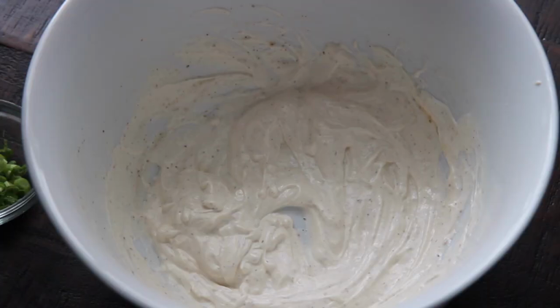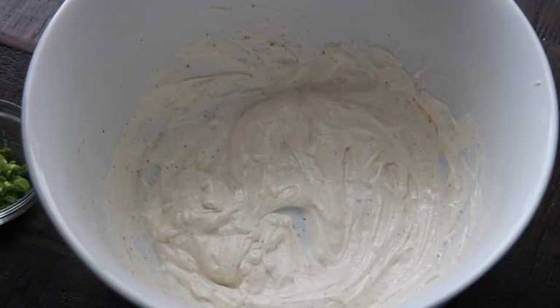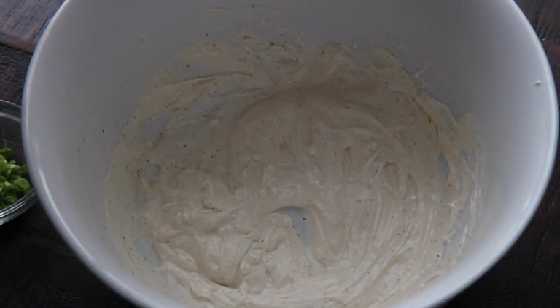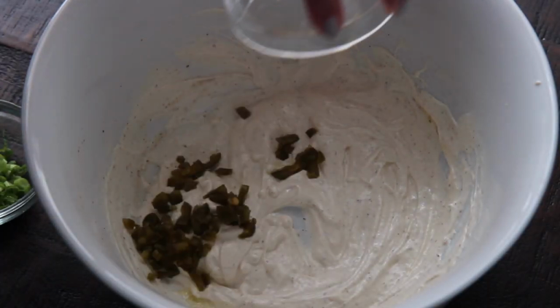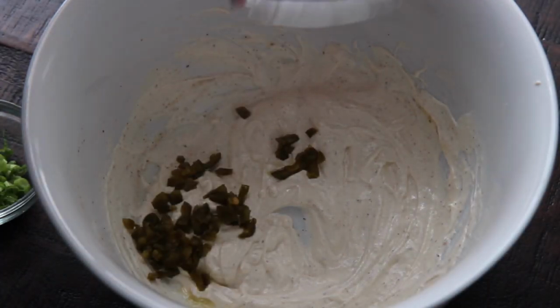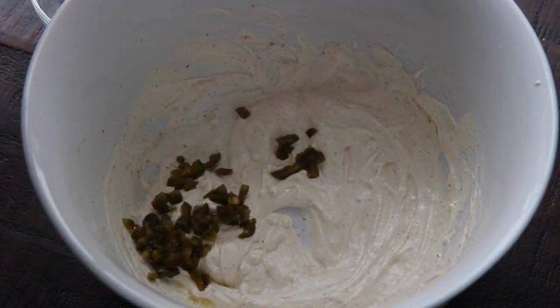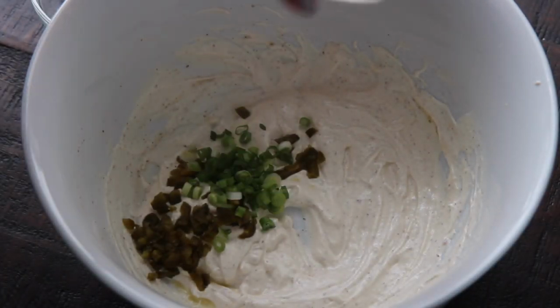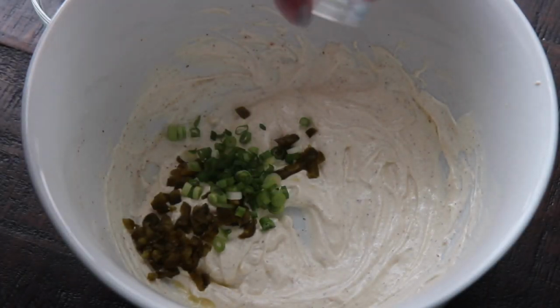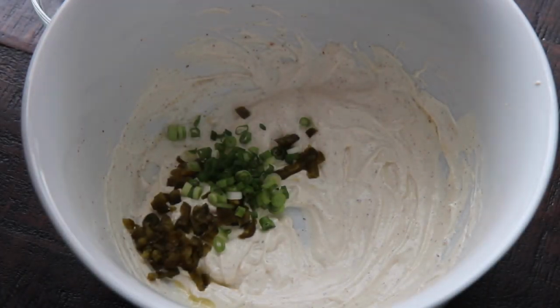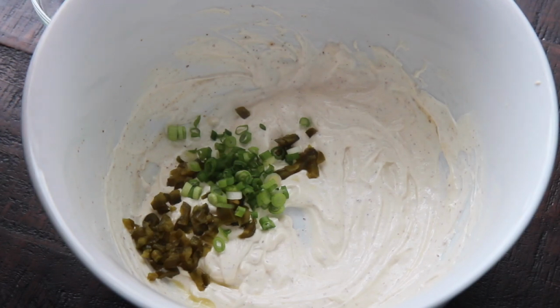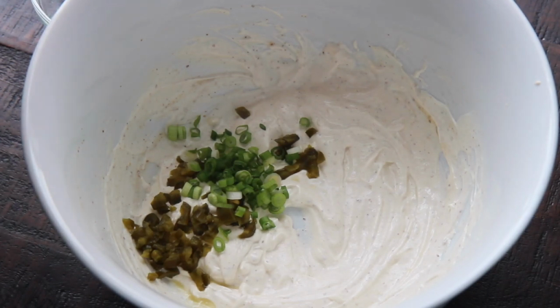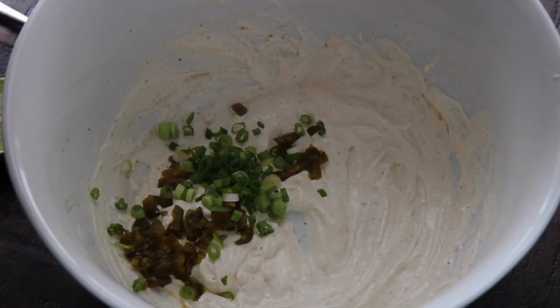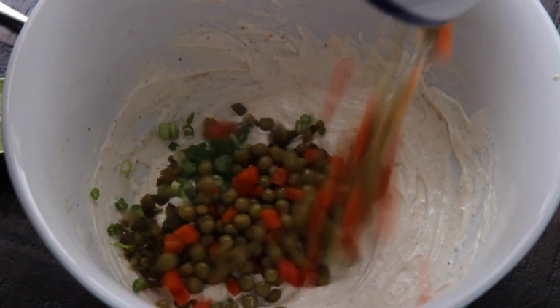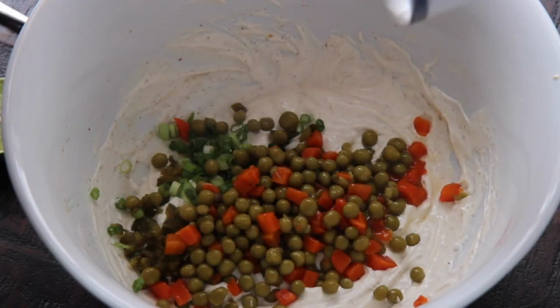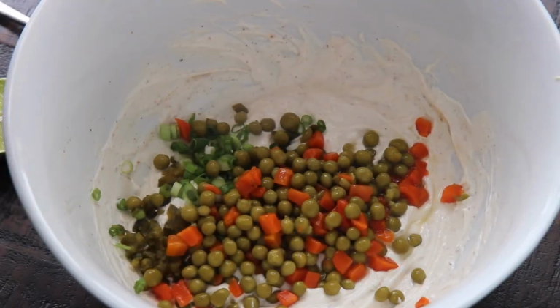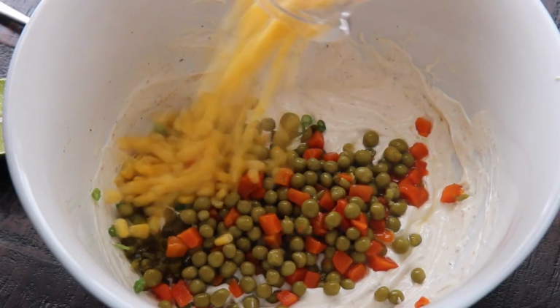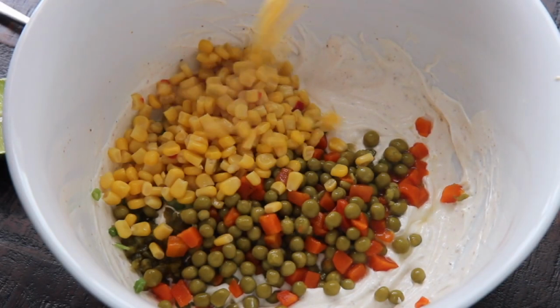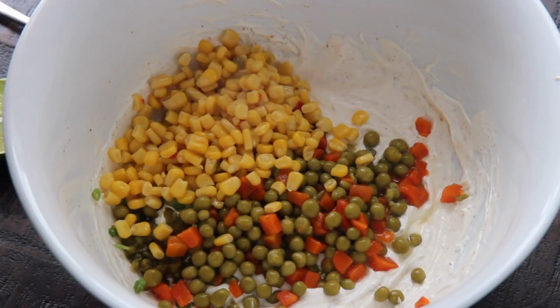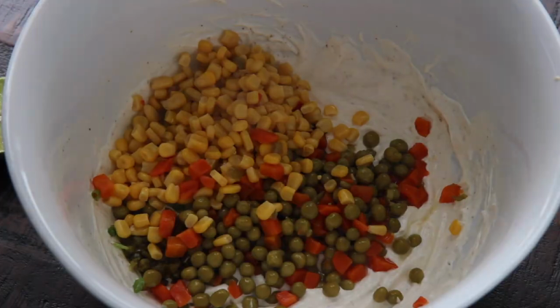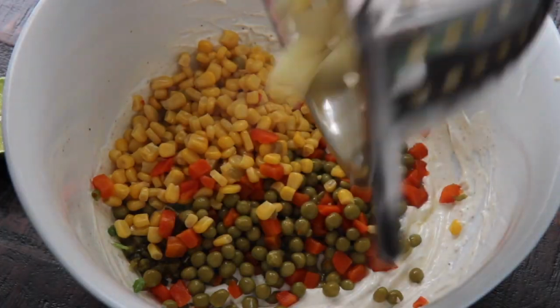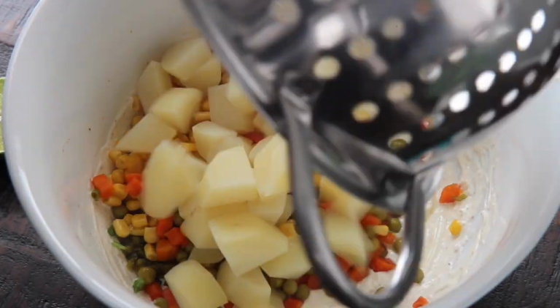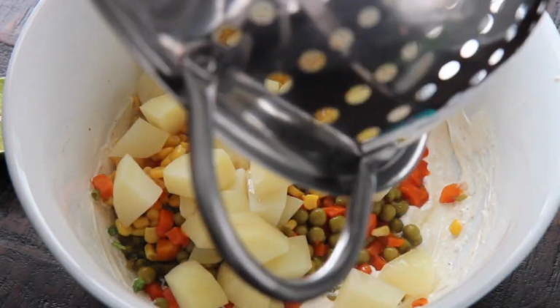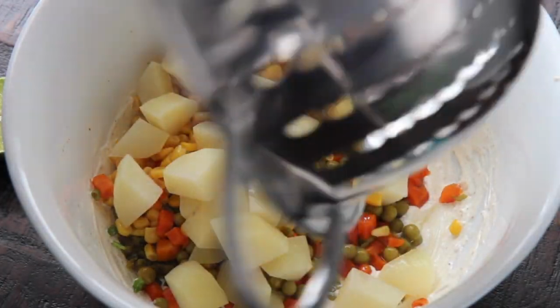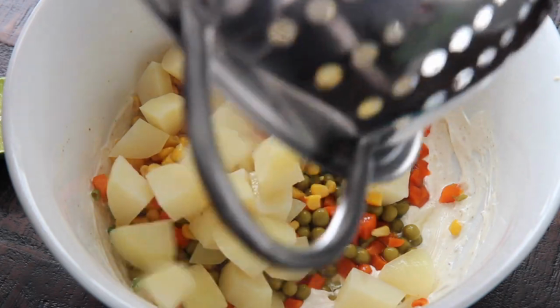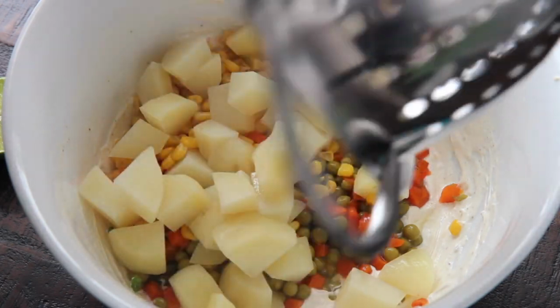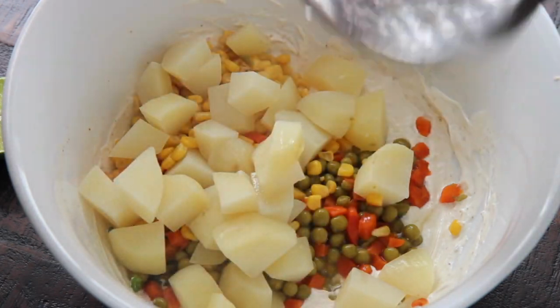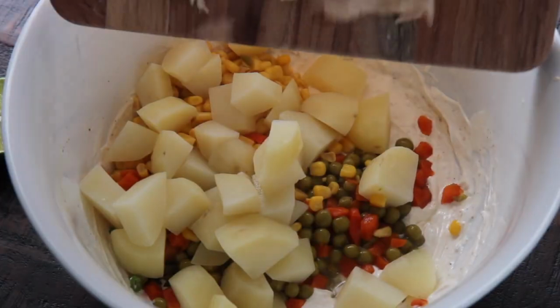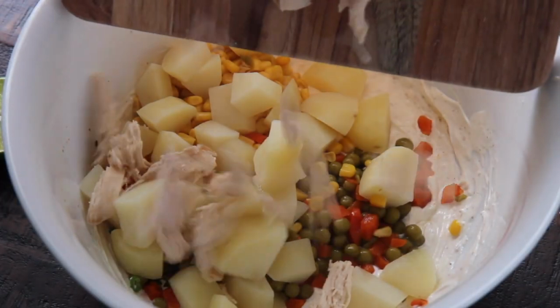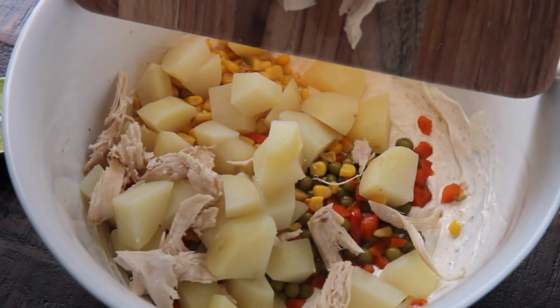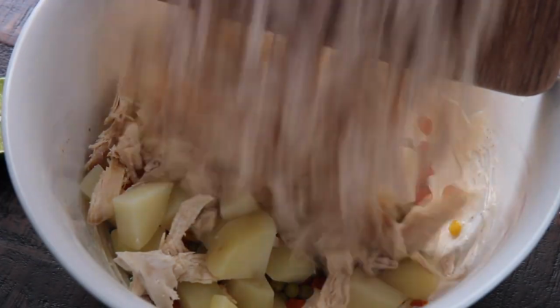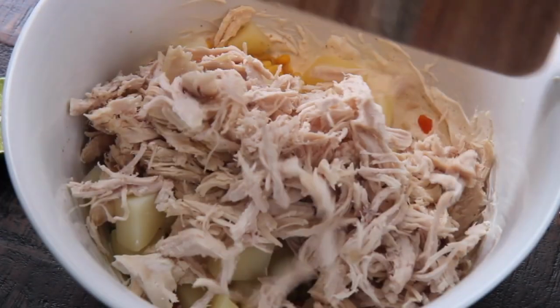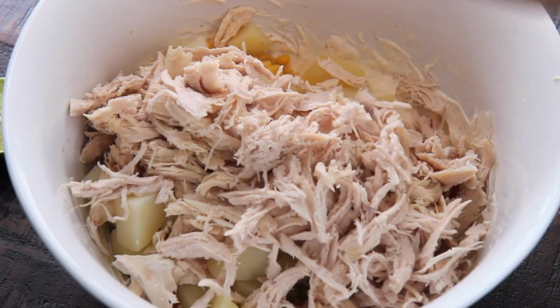I added some pickled jalapeños and scallions, peas, carrots, and corn. Some people don't add corn and others cook their carrots from scratch — I just use canned. Add the potatoes and shredded chicken.